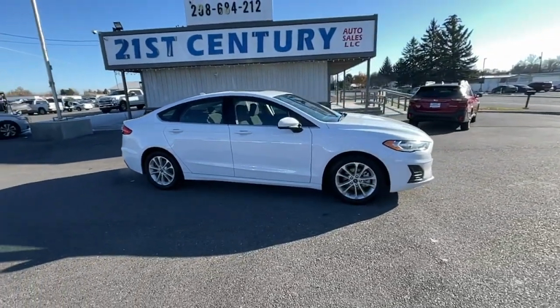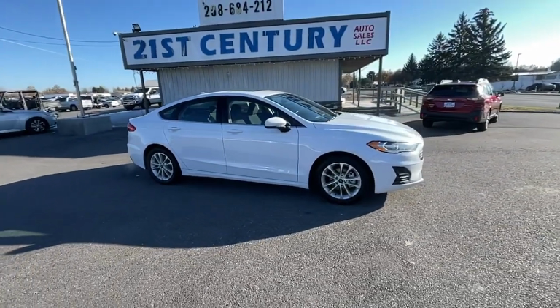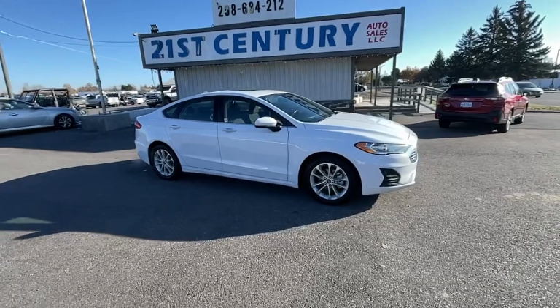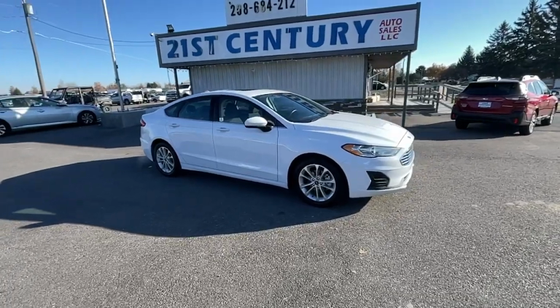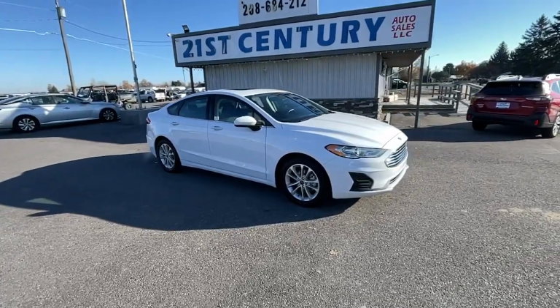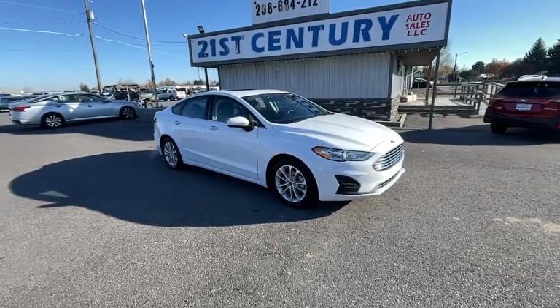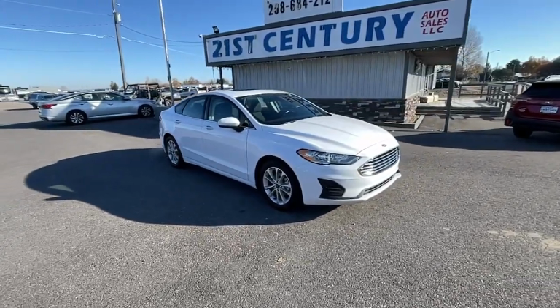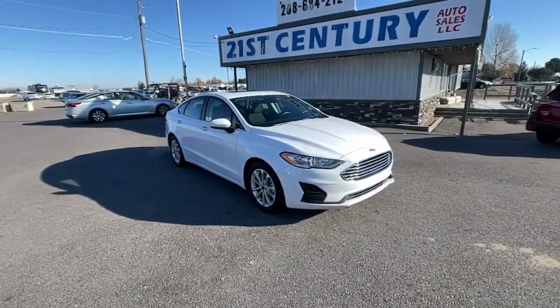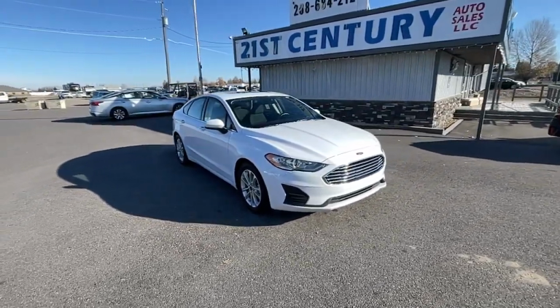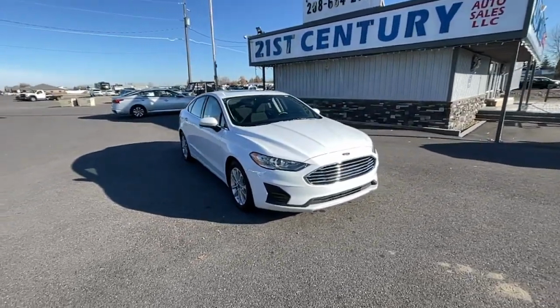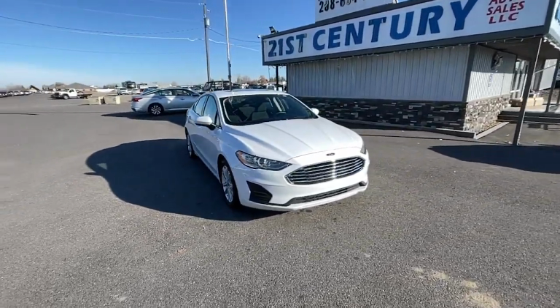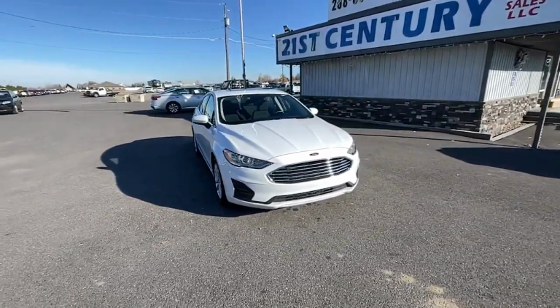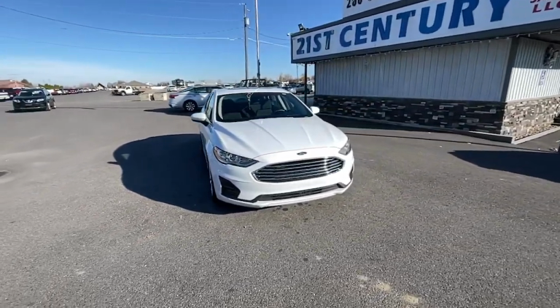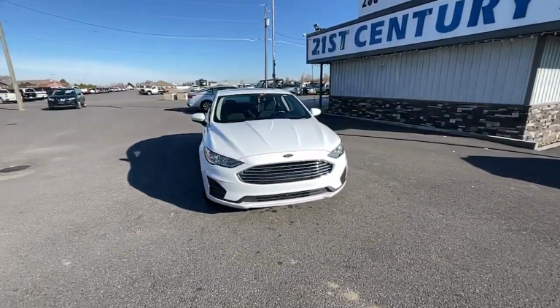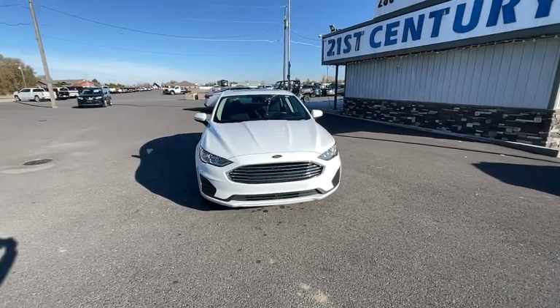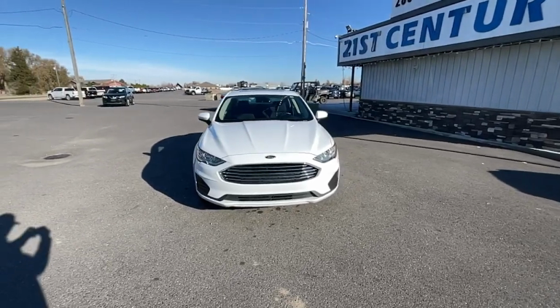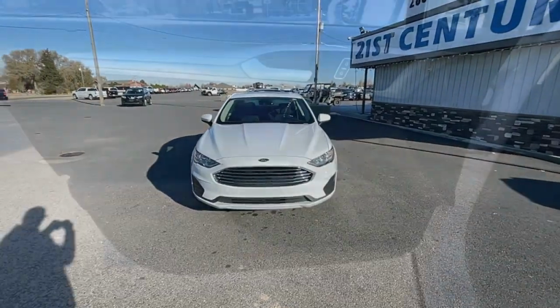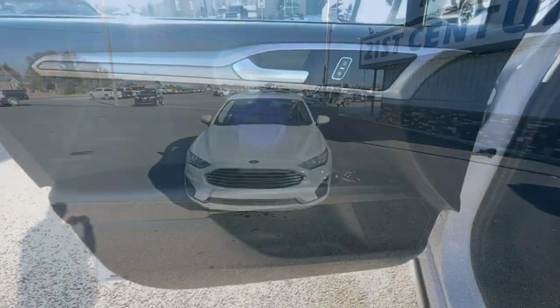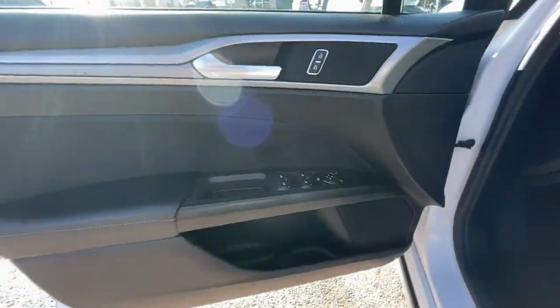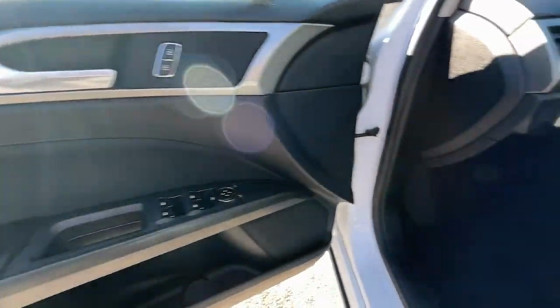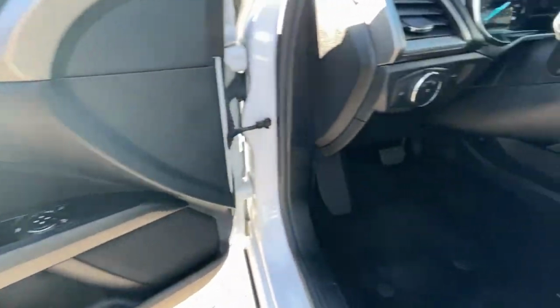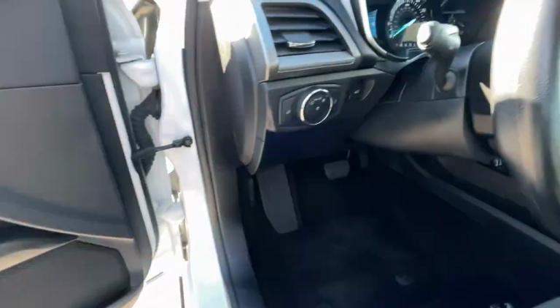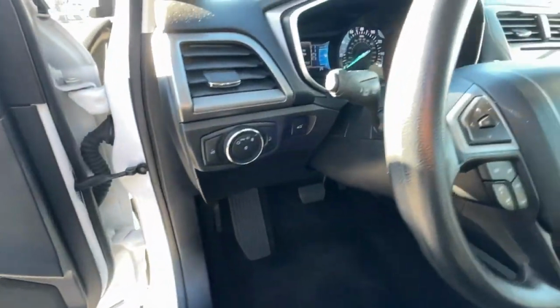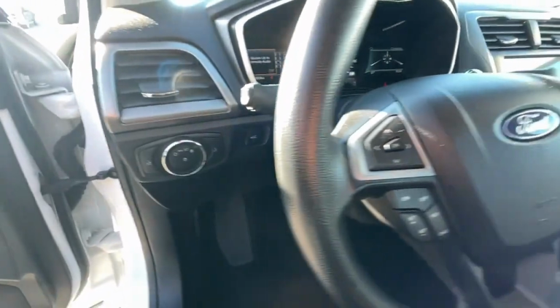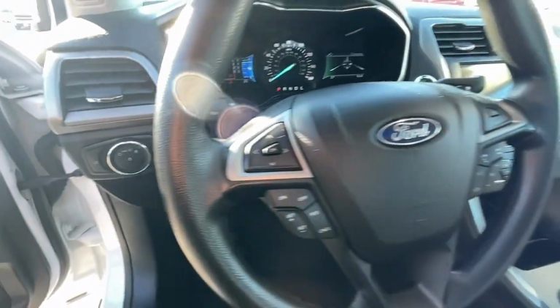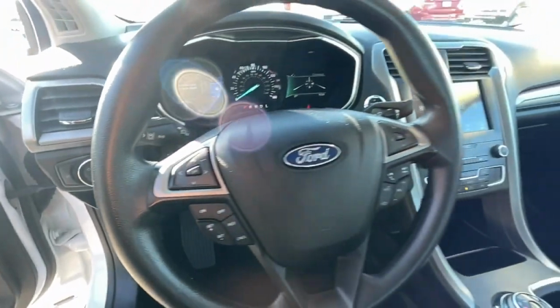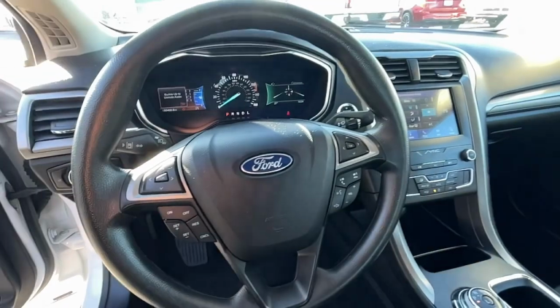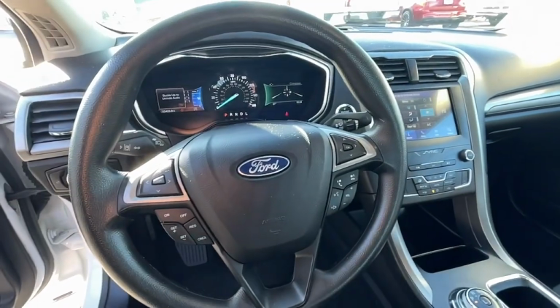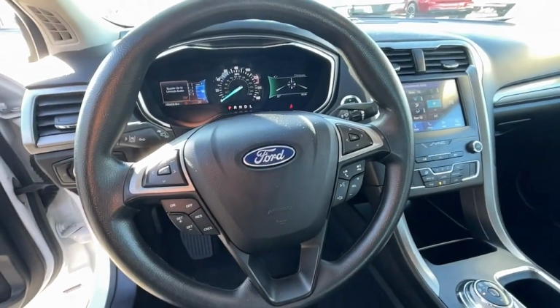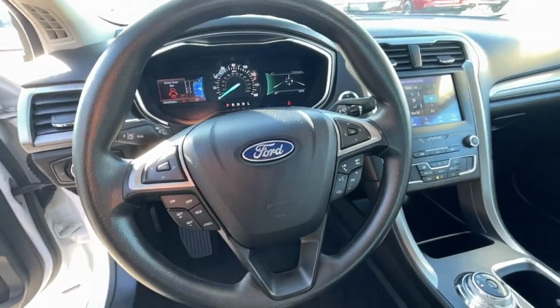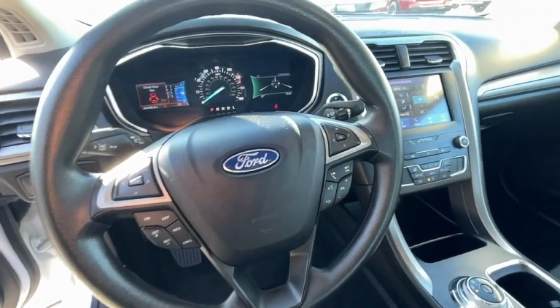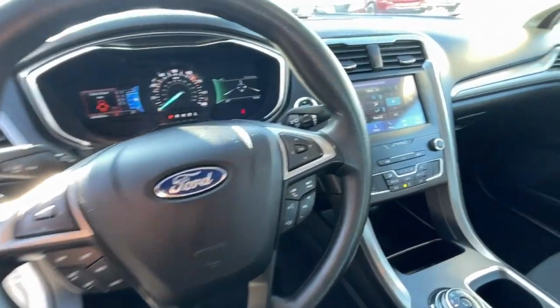Sun Moonroof, Keyless Entry, Remote Engine Start, Backup Camera, Satellite Radio, Power Driver Seat, Electronic Stability Control, Dual Zone AC, Aluminum Wheels, Alarm.